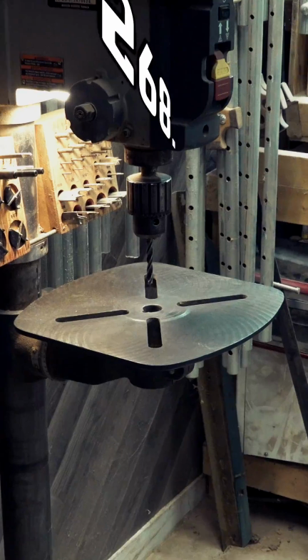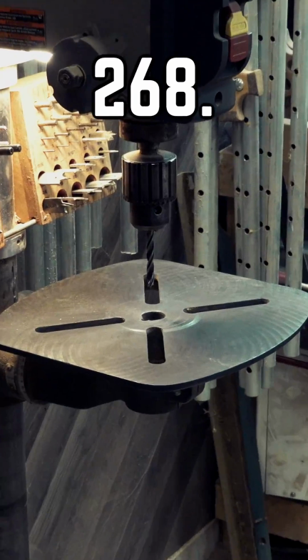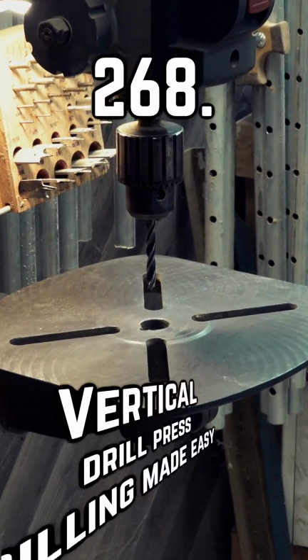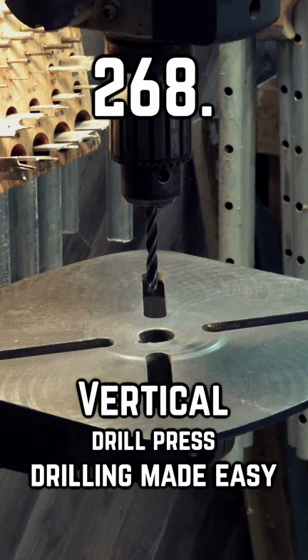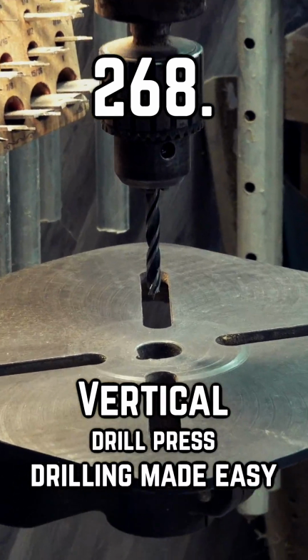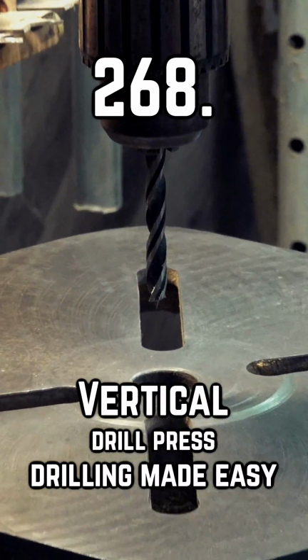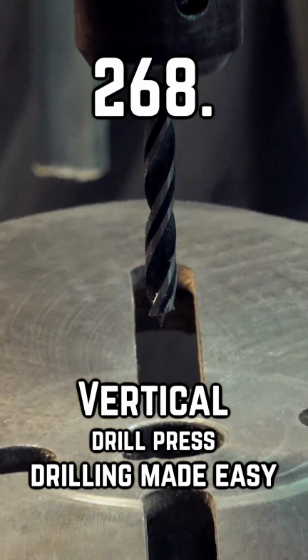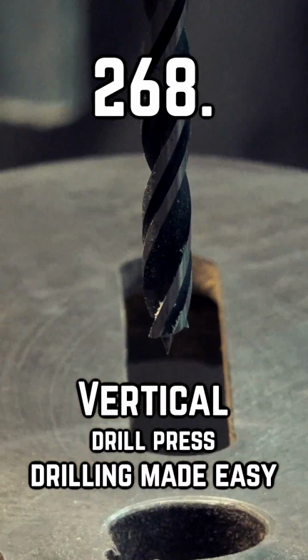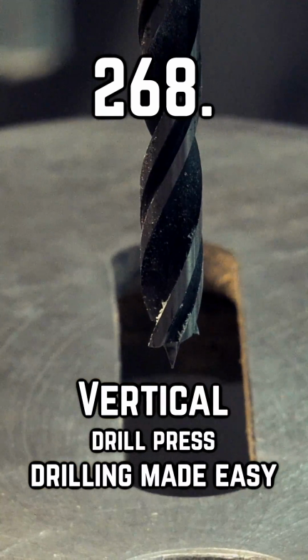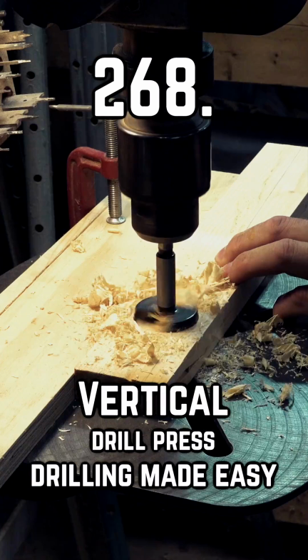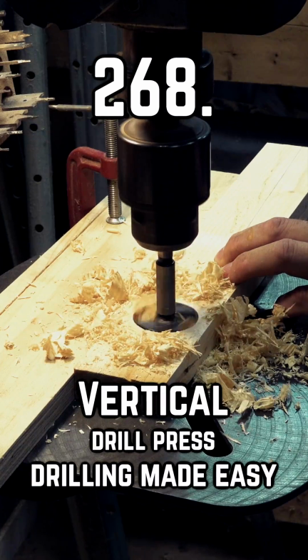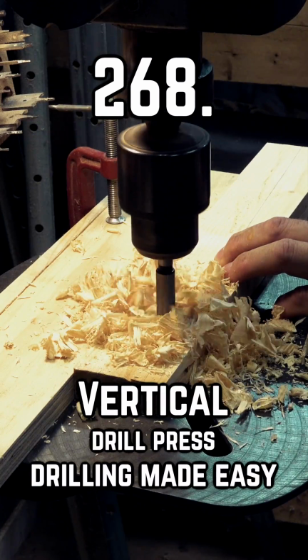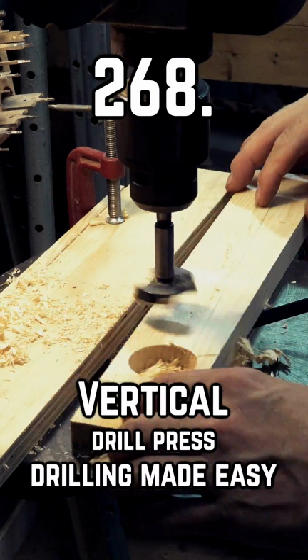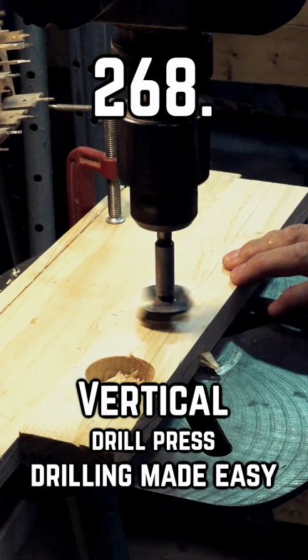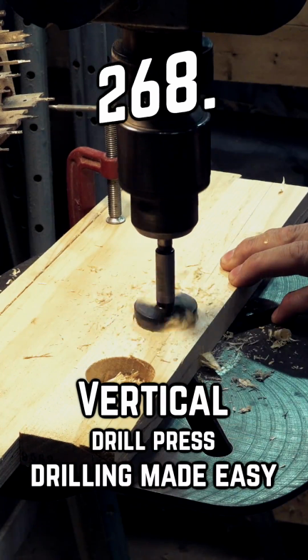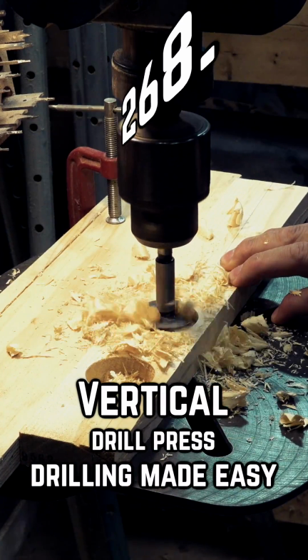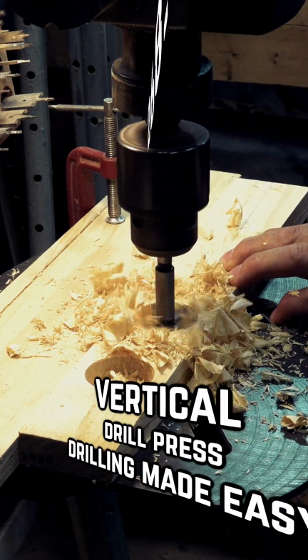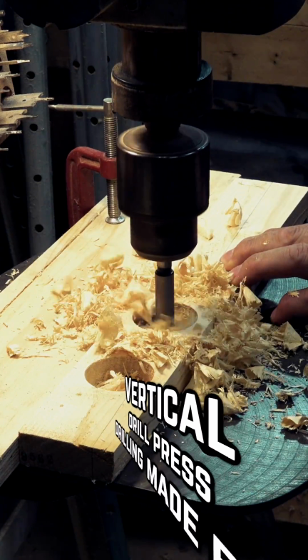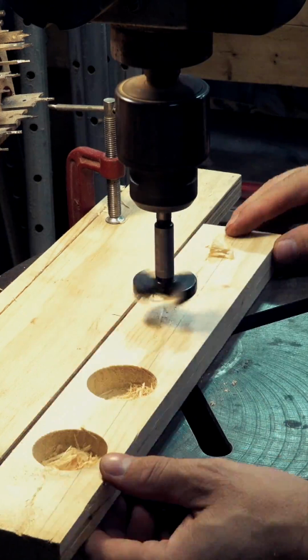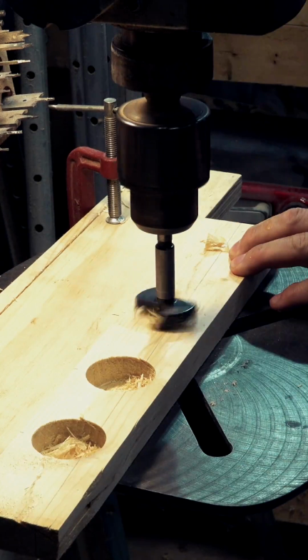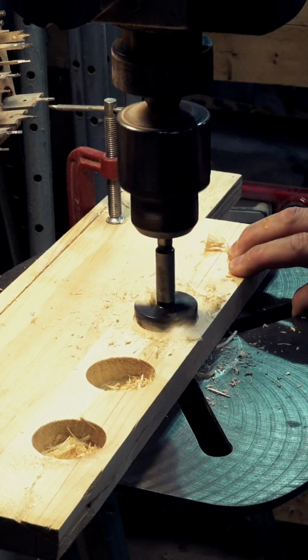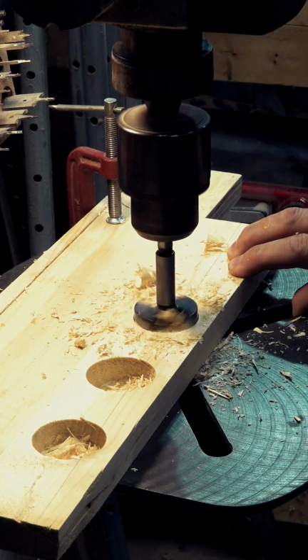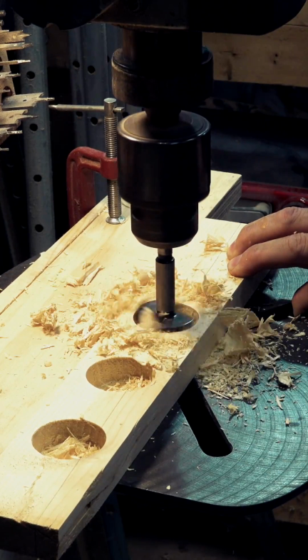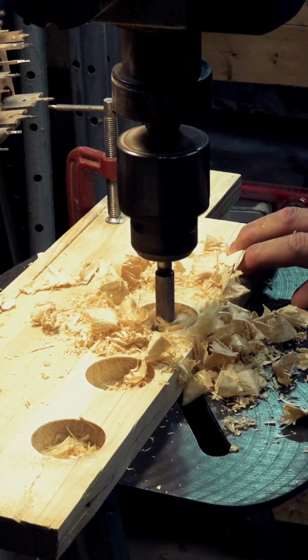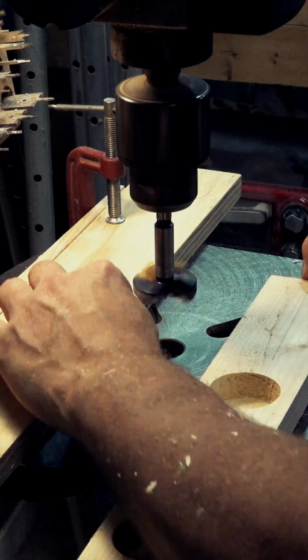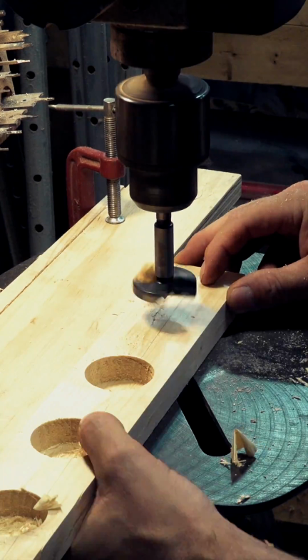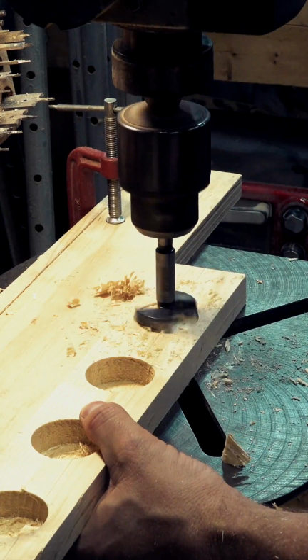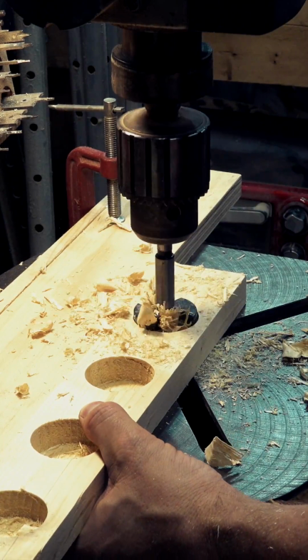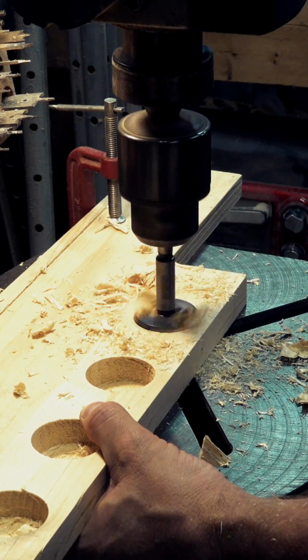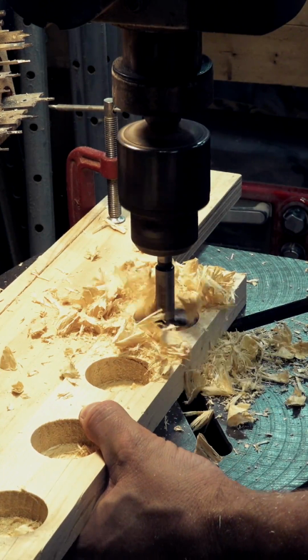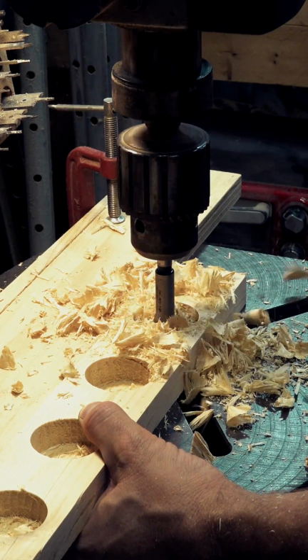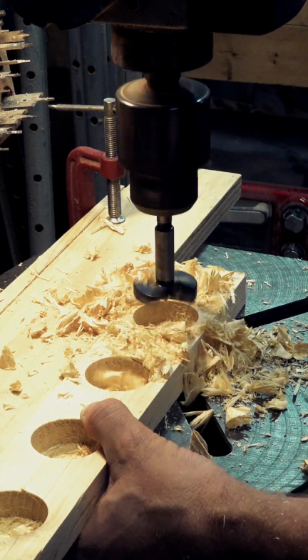Drill presses are excellent at one key task: creating vertical holes in horizontal stock. Typically, this involves drilling into the face of the stock, which is the easiest surface to work with.